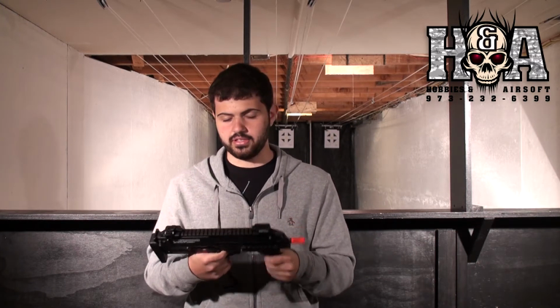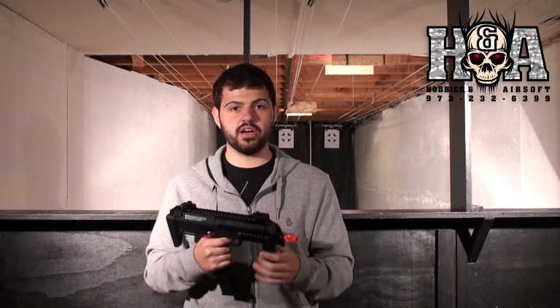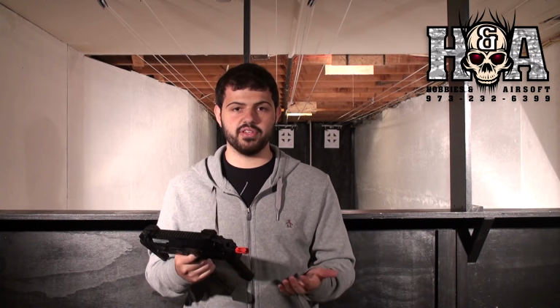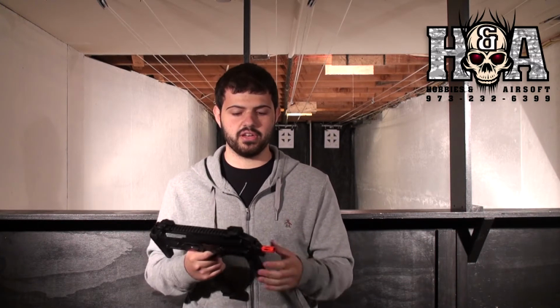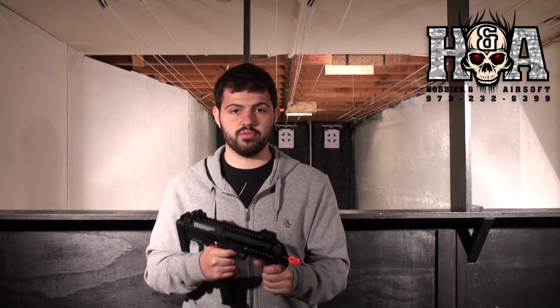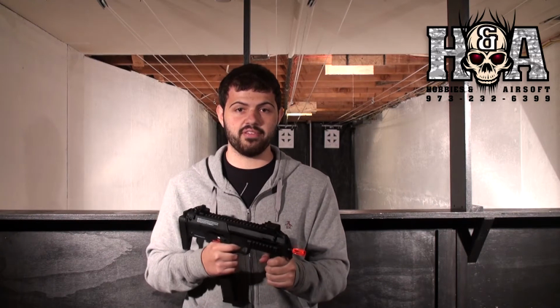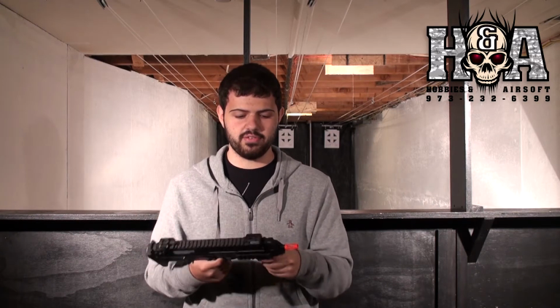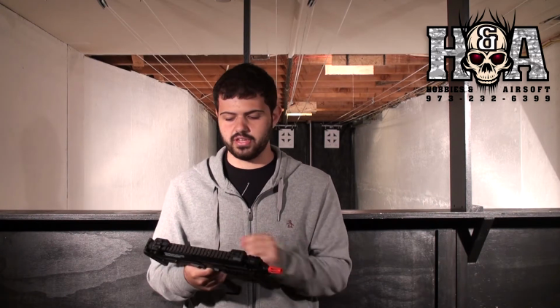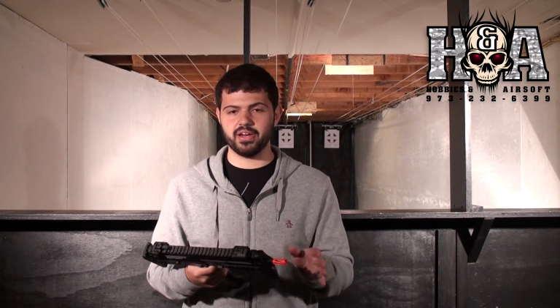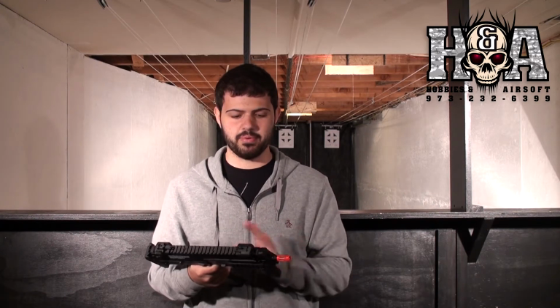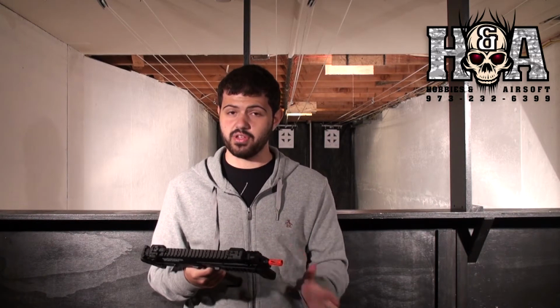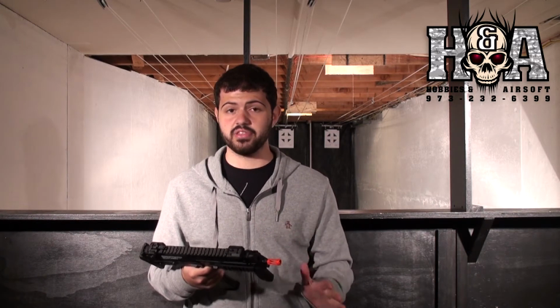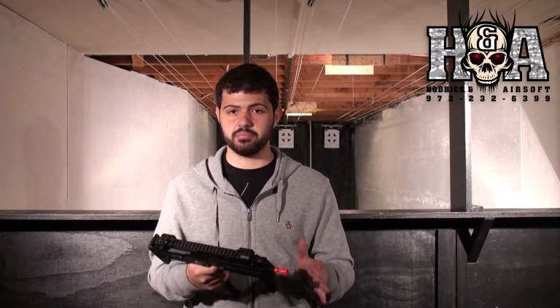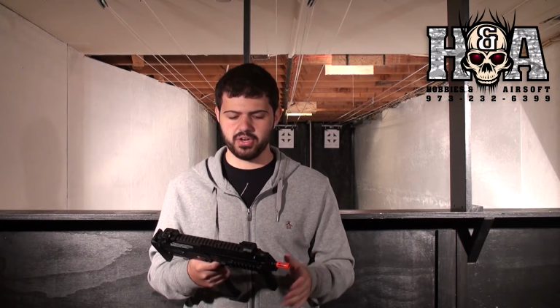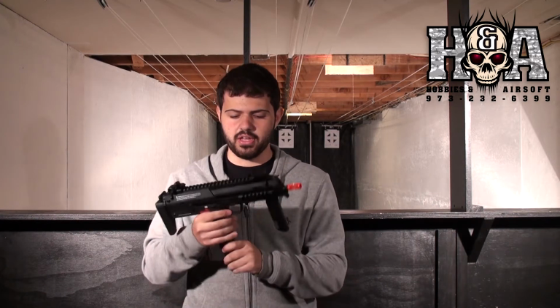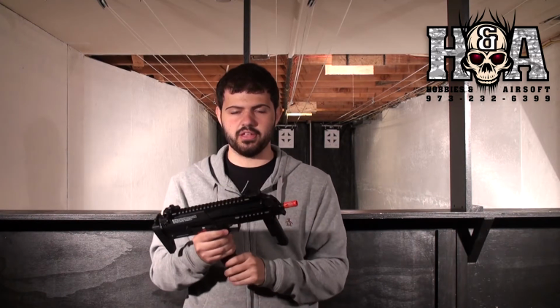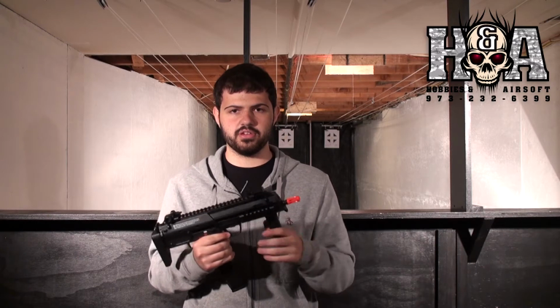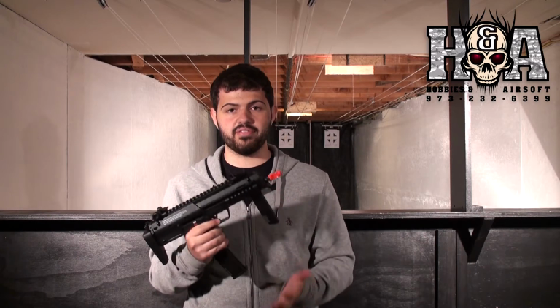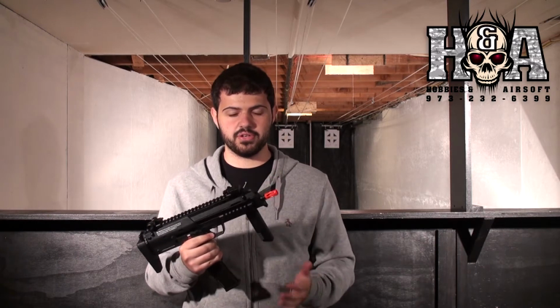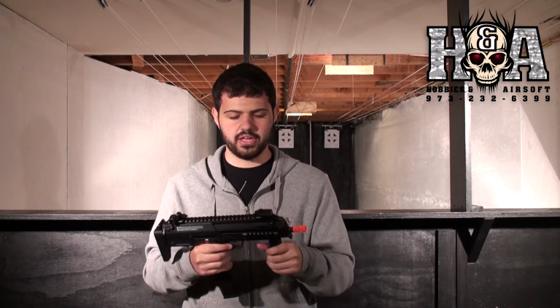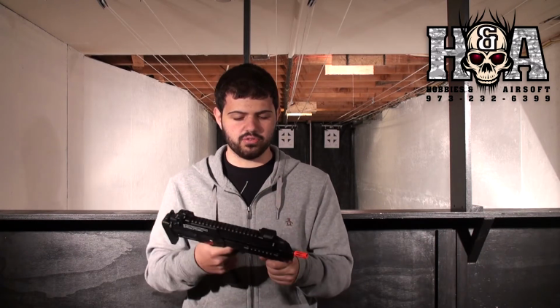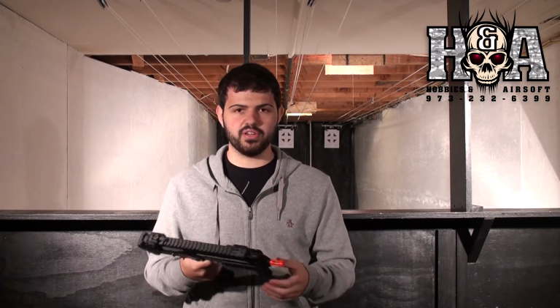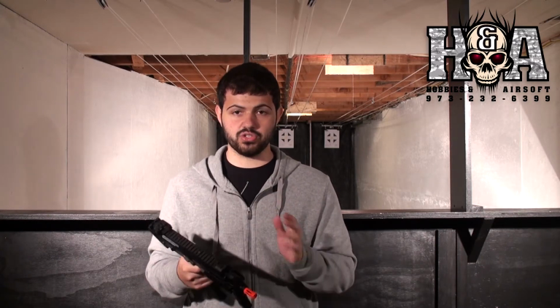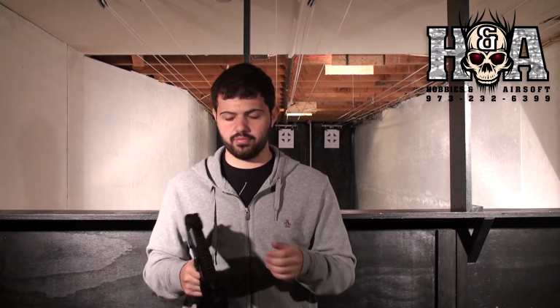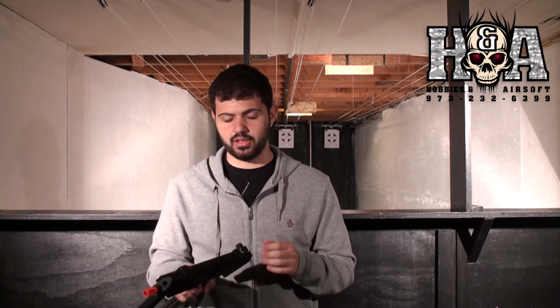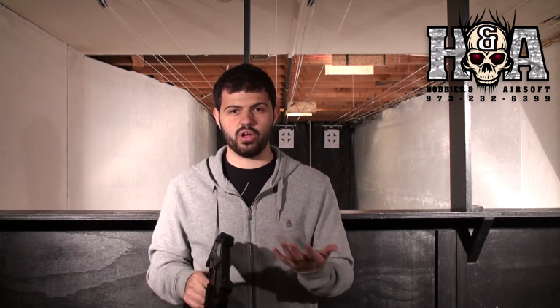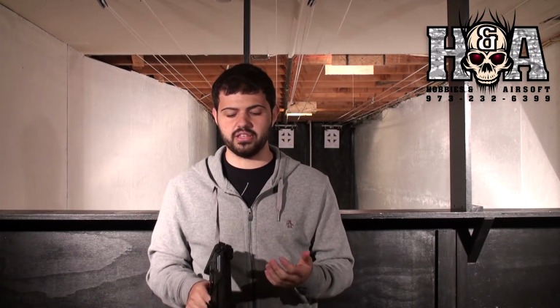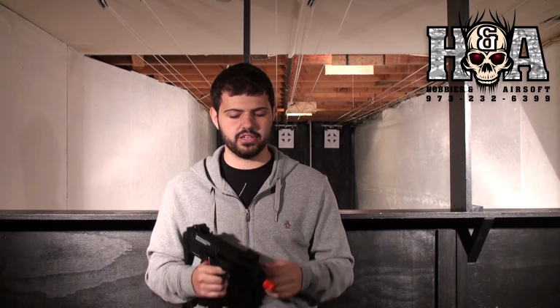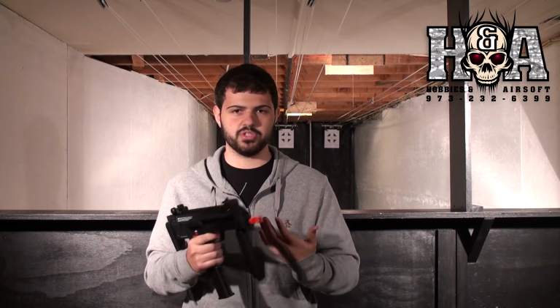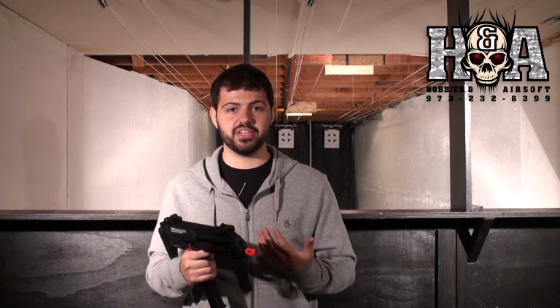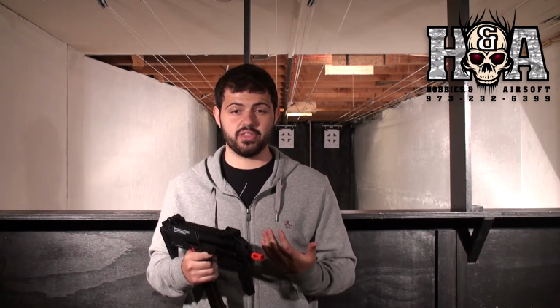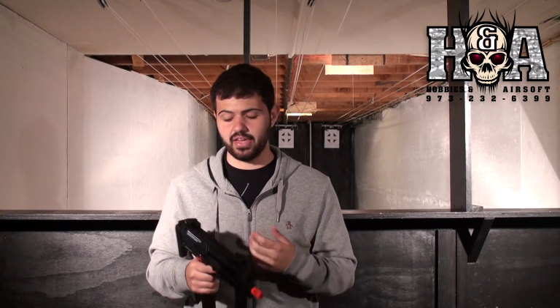This is an awesome feeling gun — really heavy even though the entire body and pretty much everything on the gun is polymer. There is a lot of heft to it and you can really feel that there is a lot of quality in this gun. It is not some cheap plastic or anything like that.